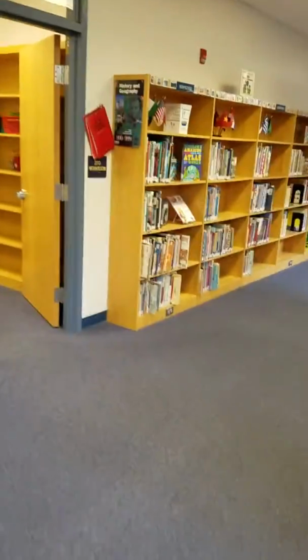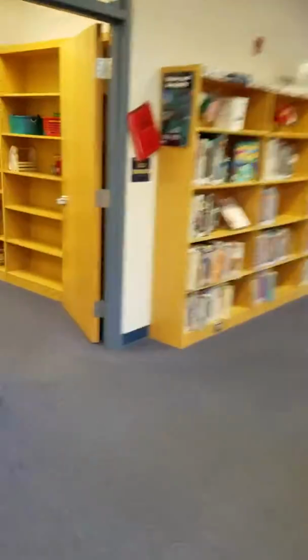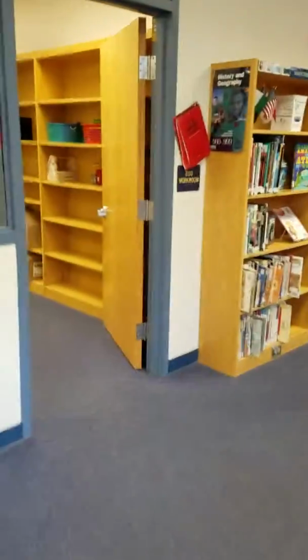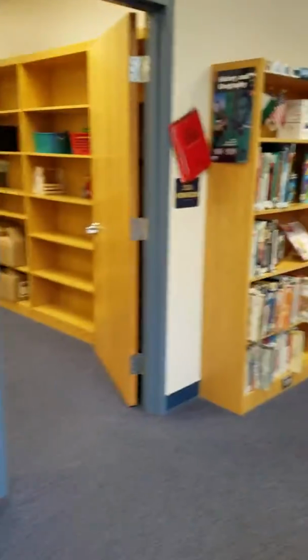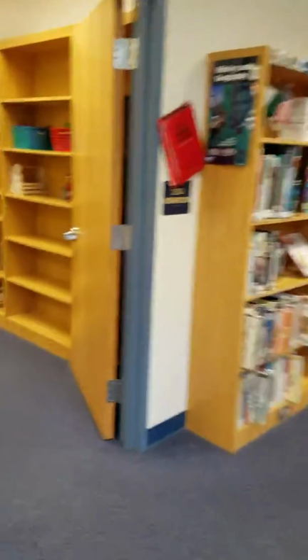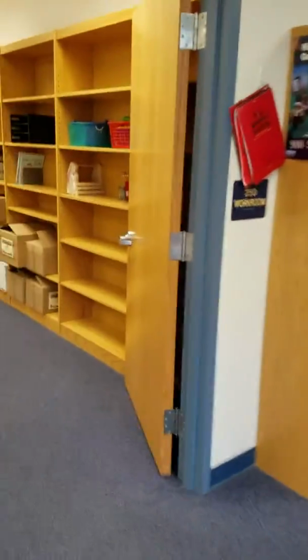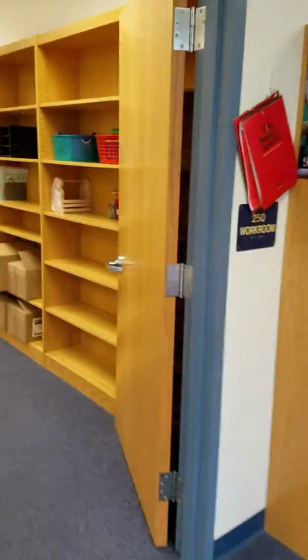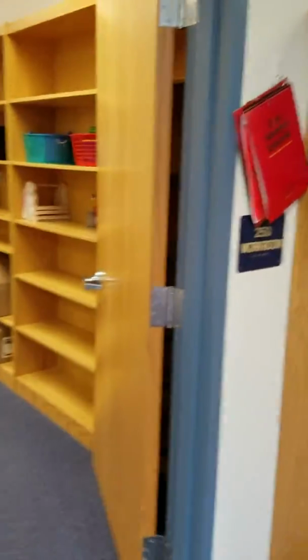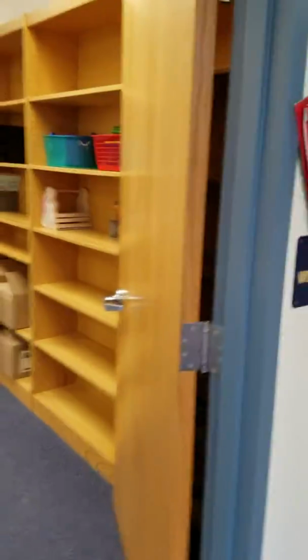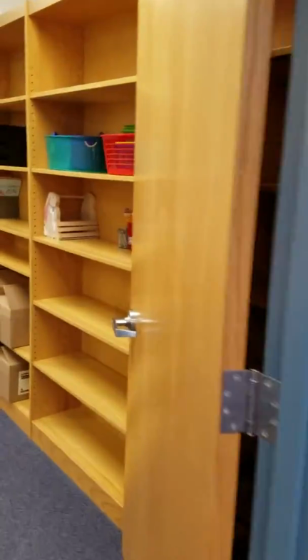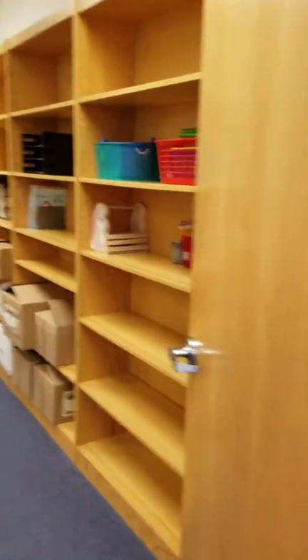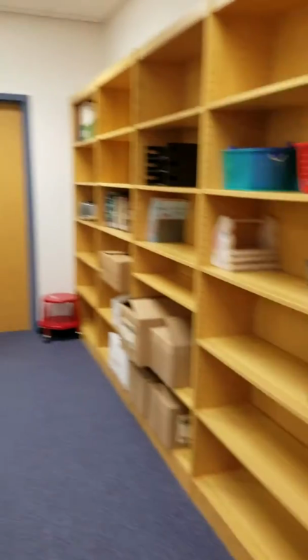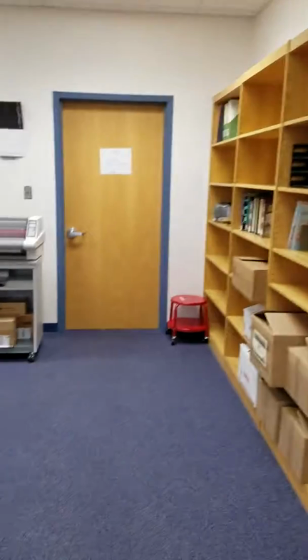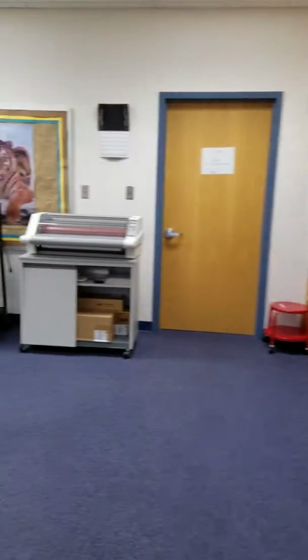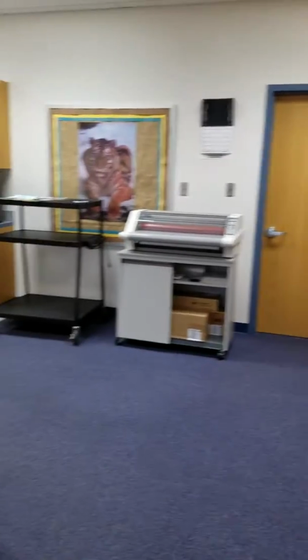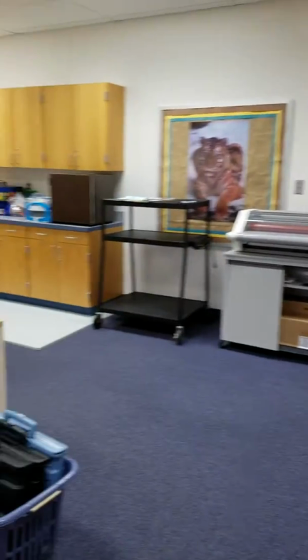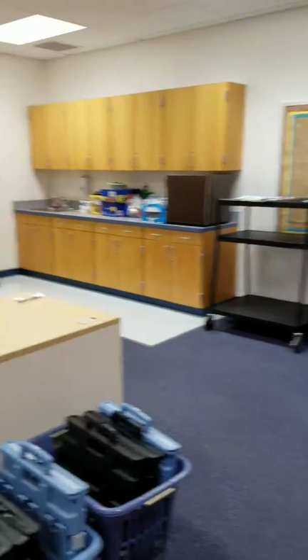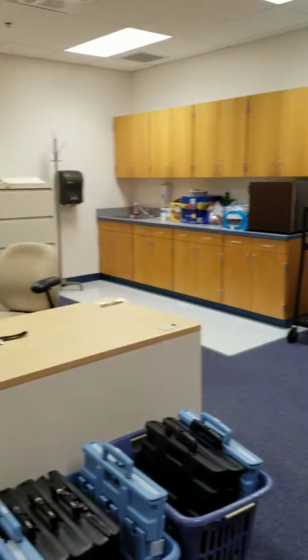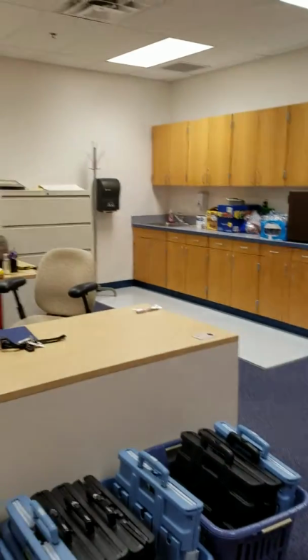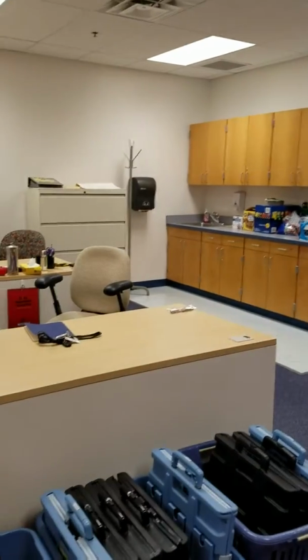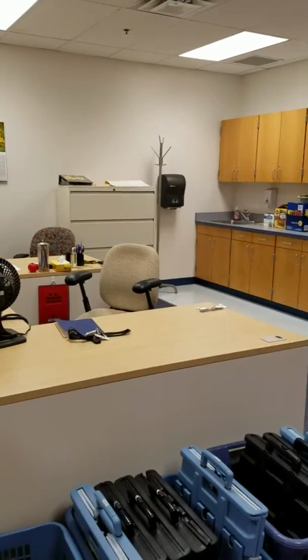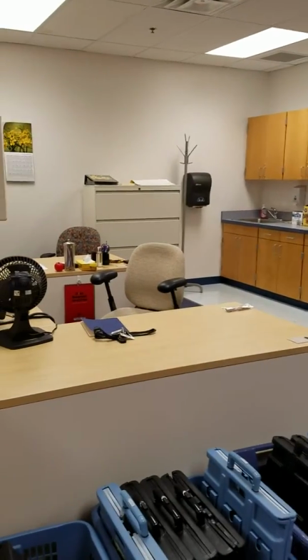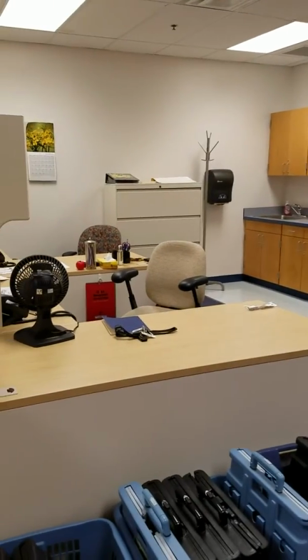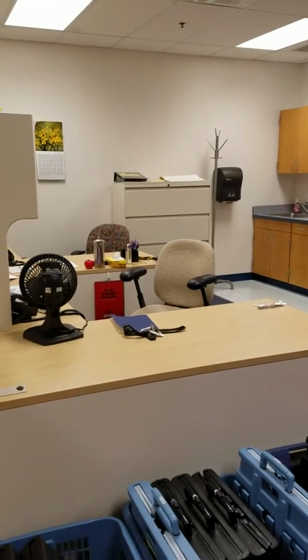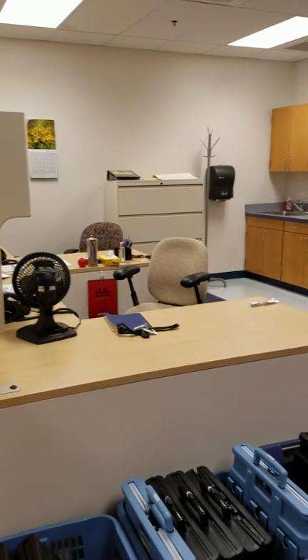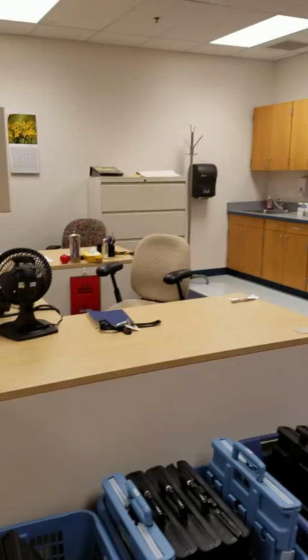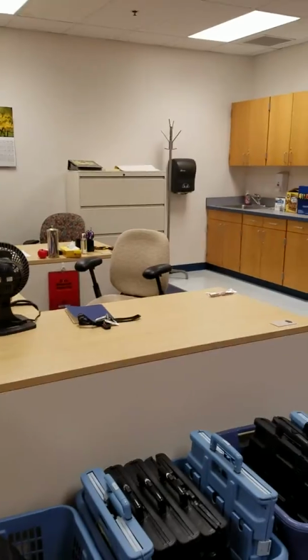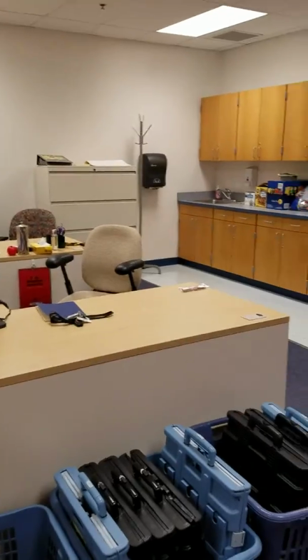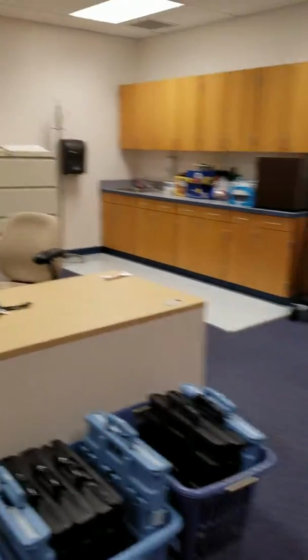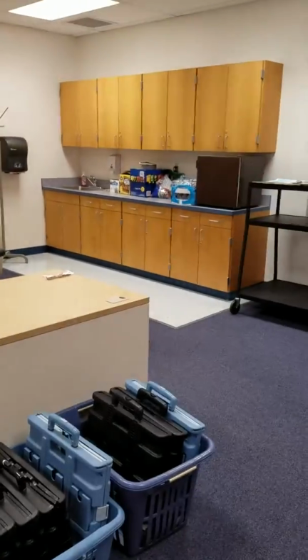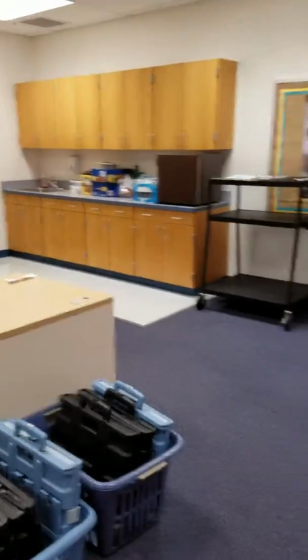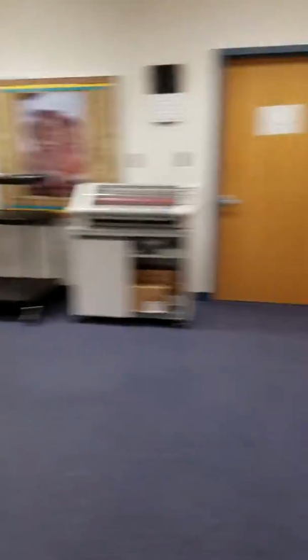And this is the librarian office, which is all clean and lovely right now. There's a desk for me and the fridge — very important.